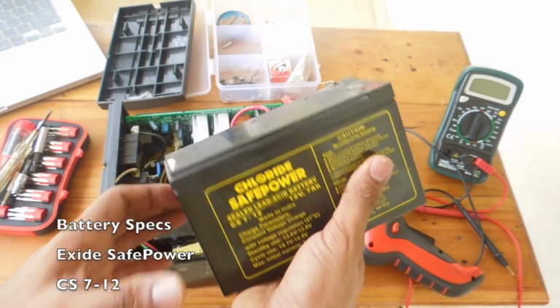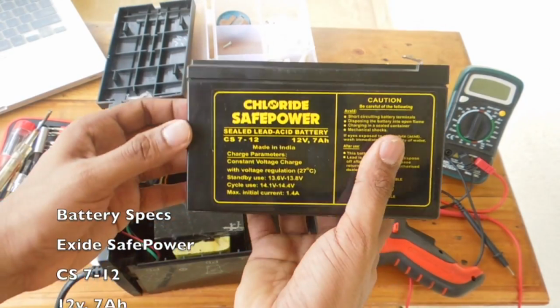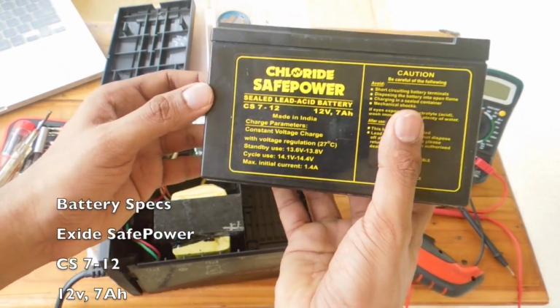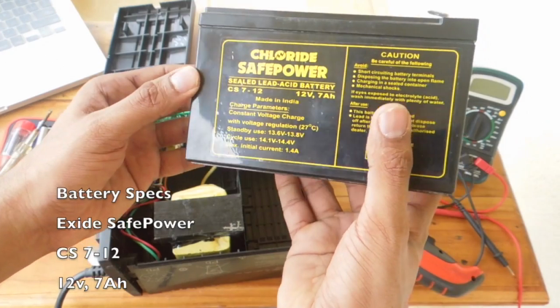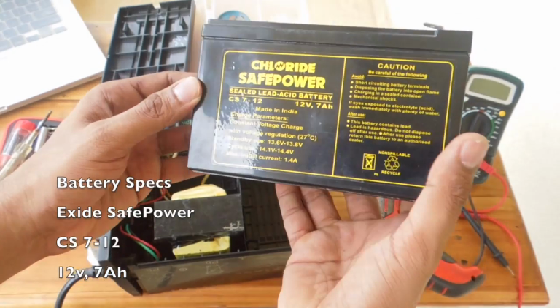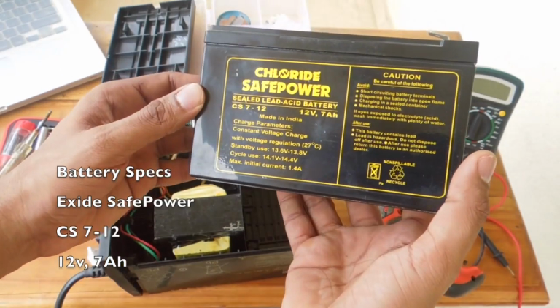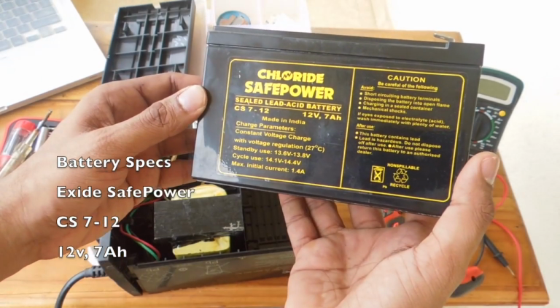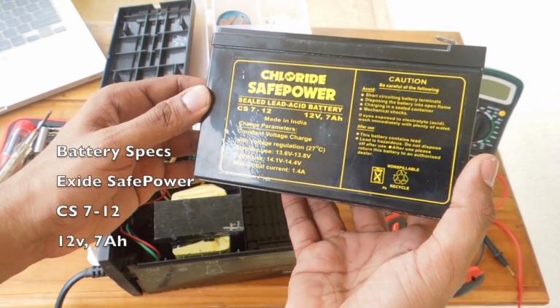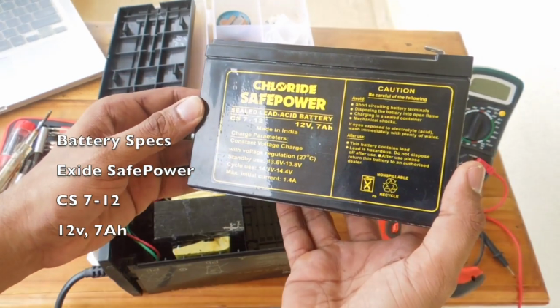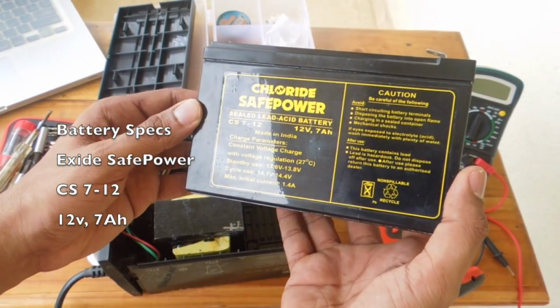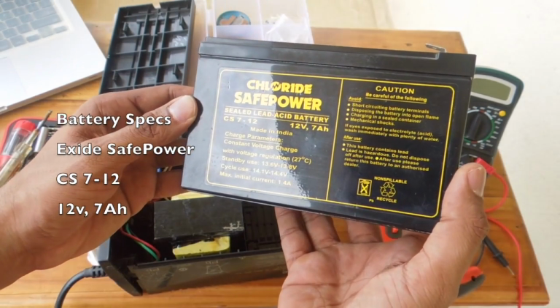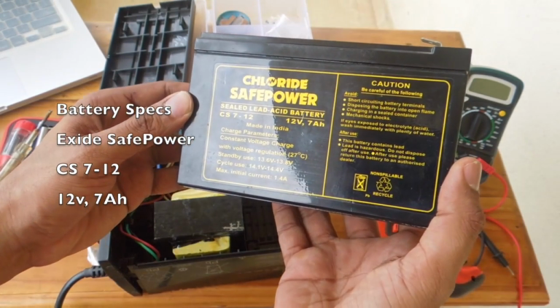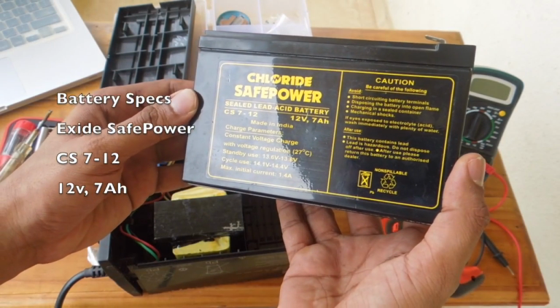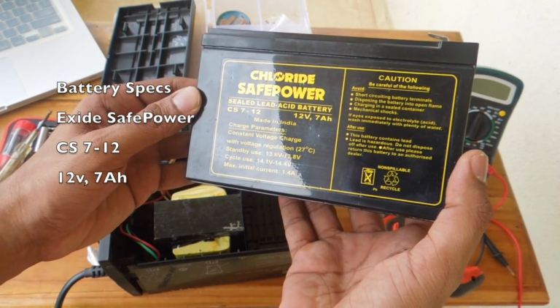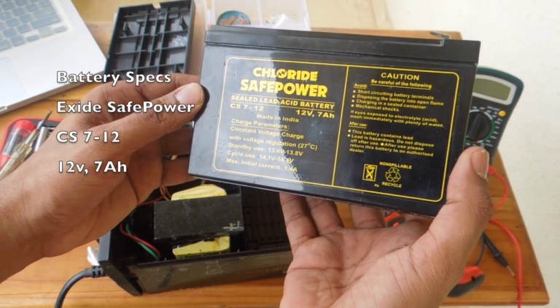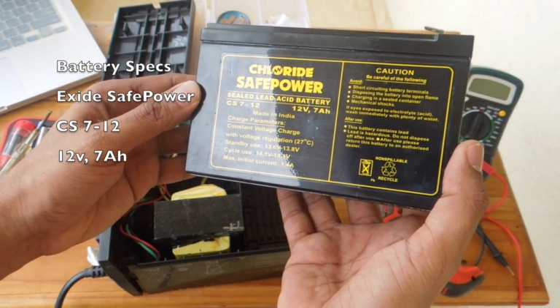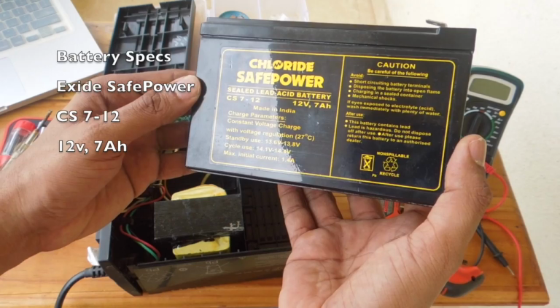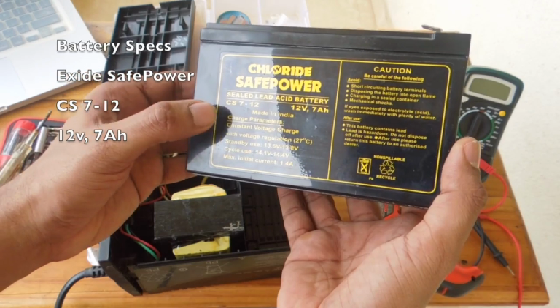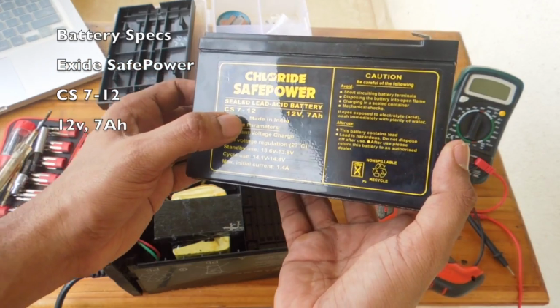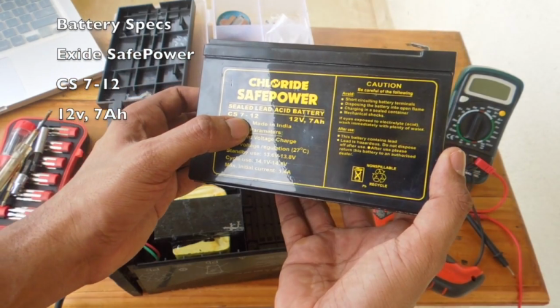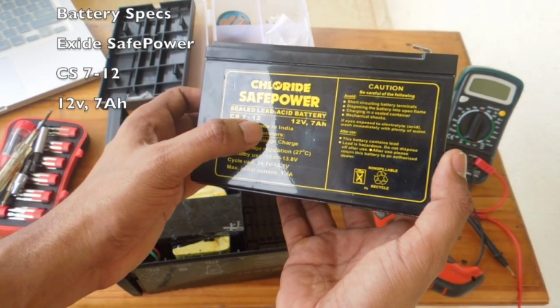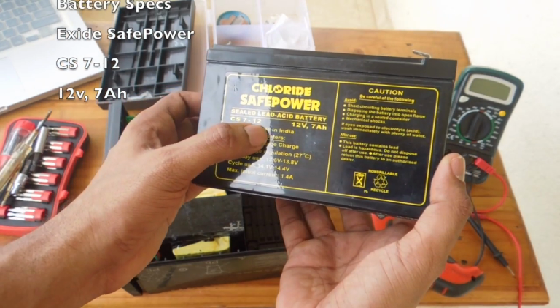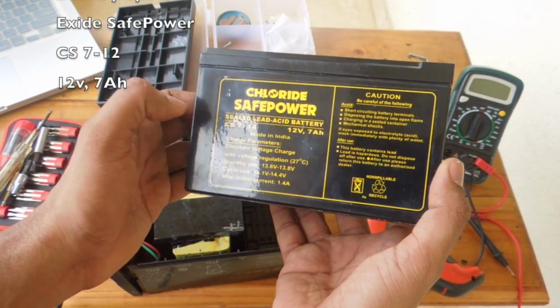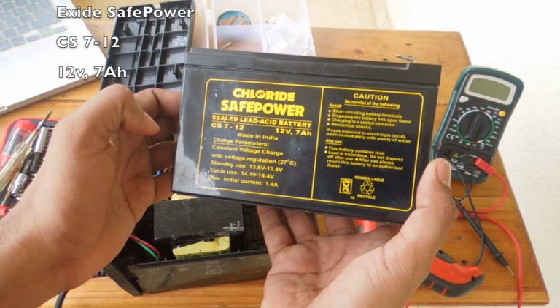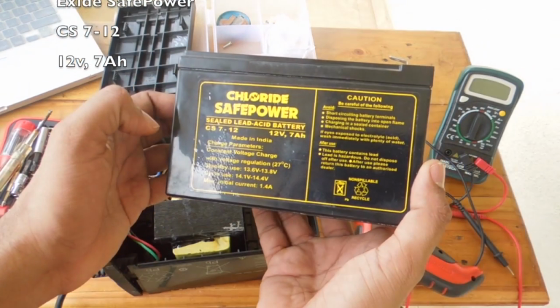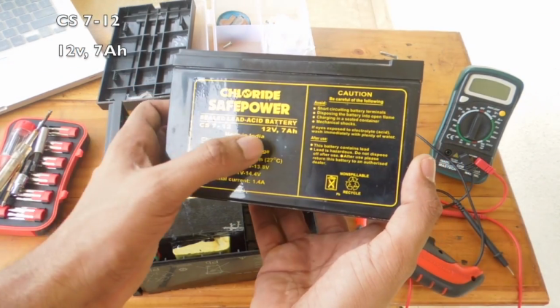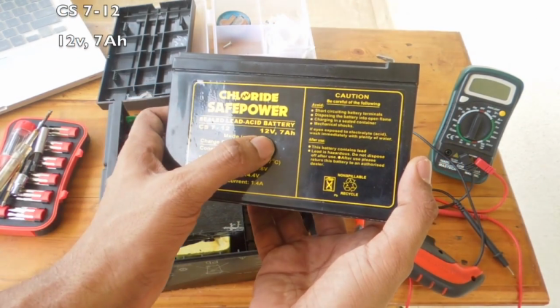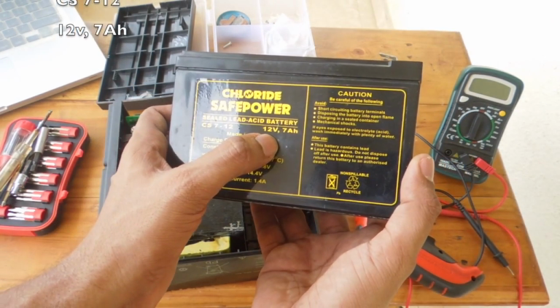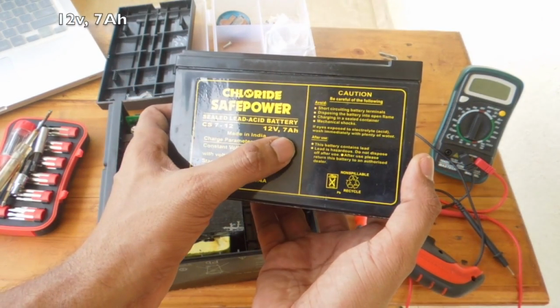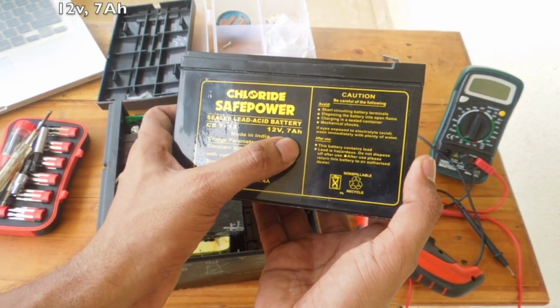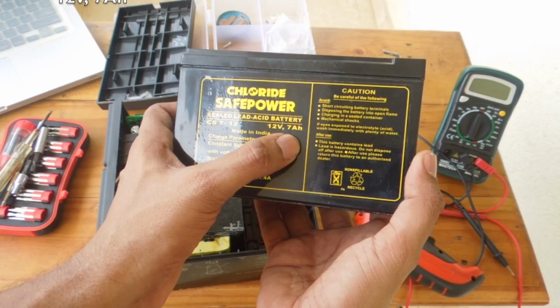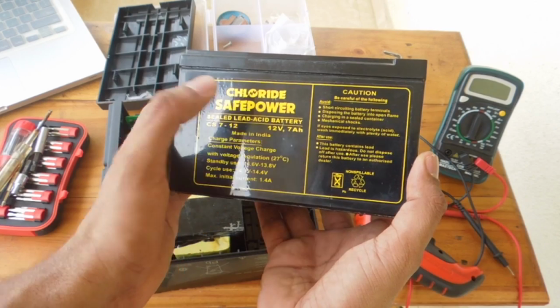We have a new battery. I'm using a Power Safe CS7-12 — 12 volt, 7 ampere hours. Now let's assemble it.